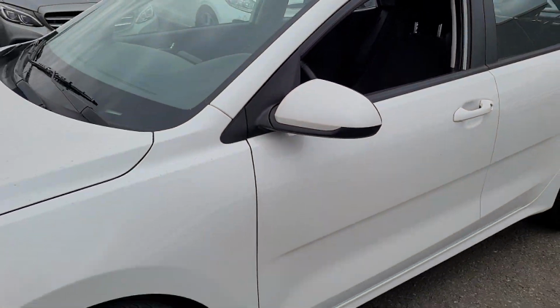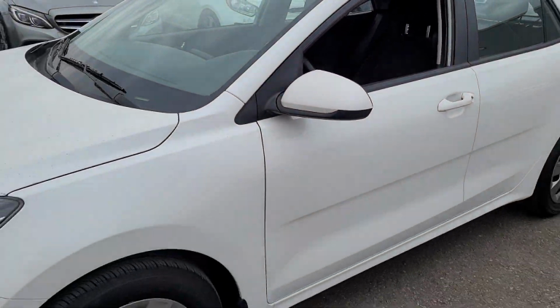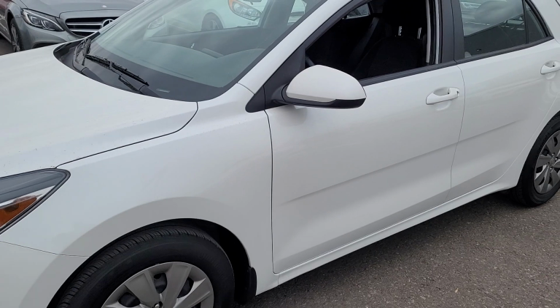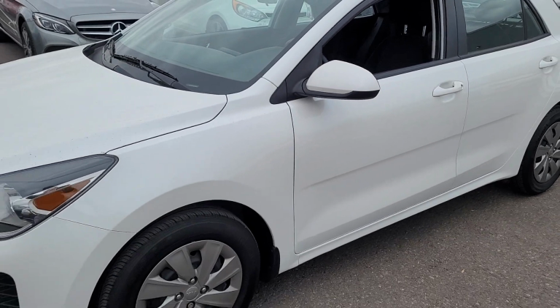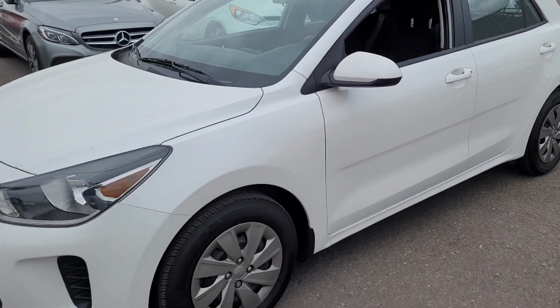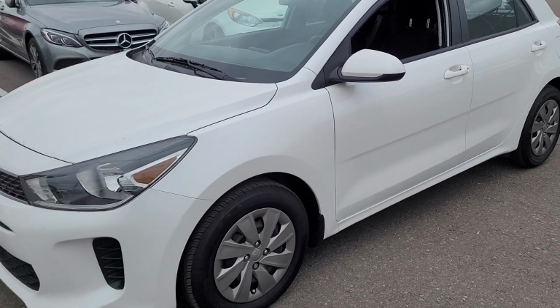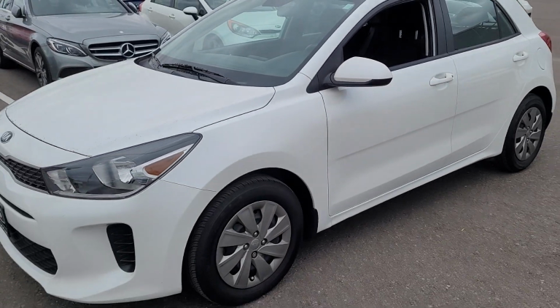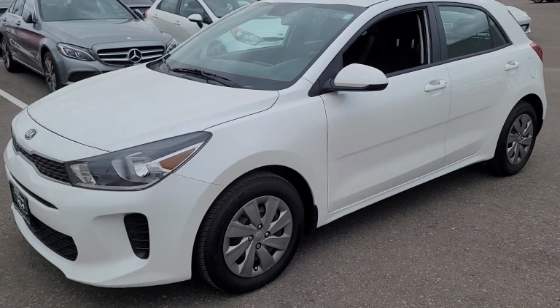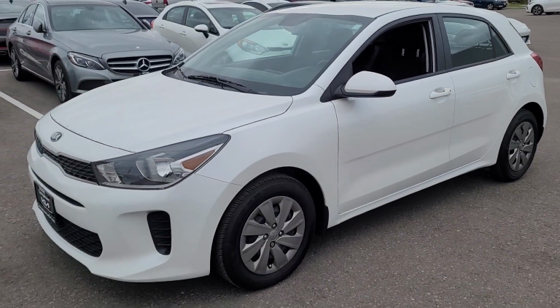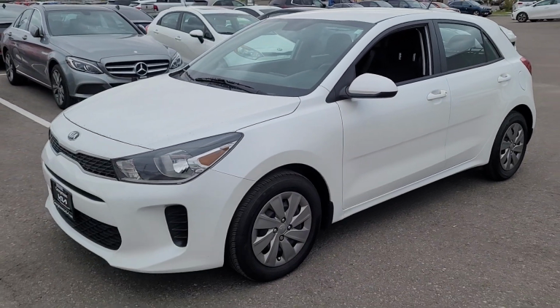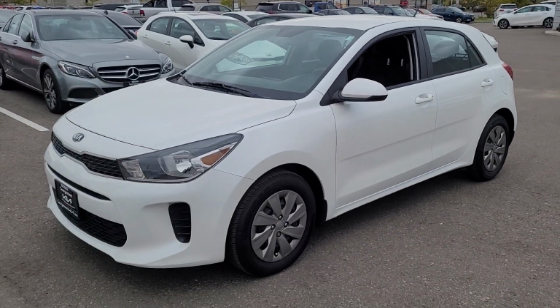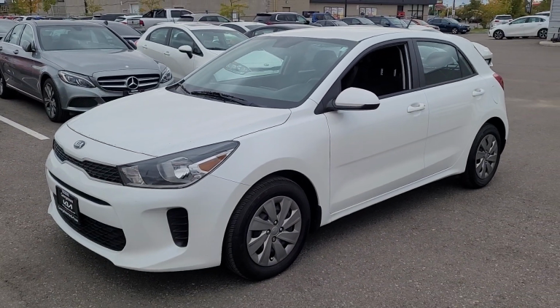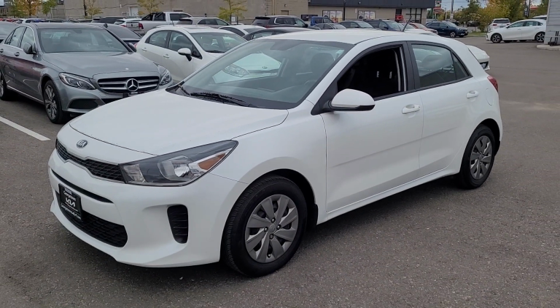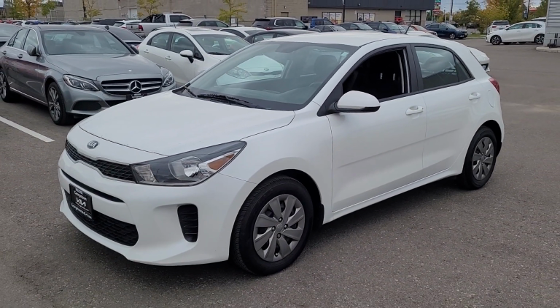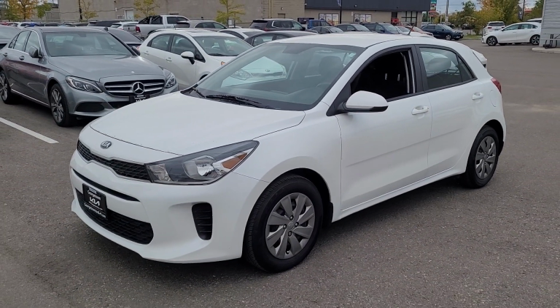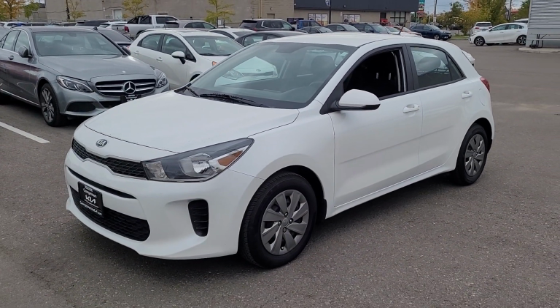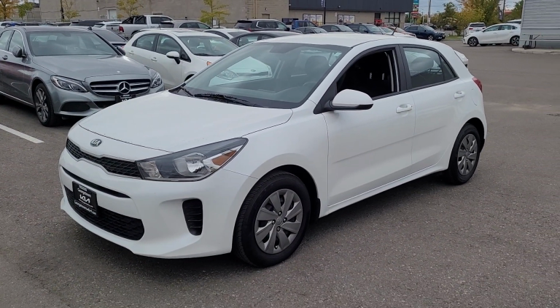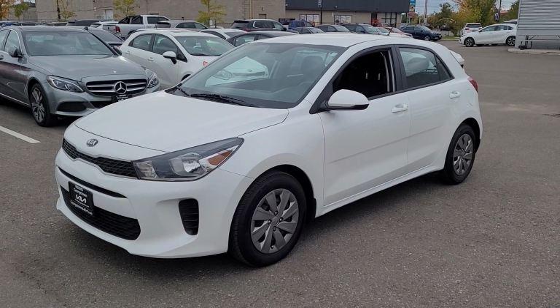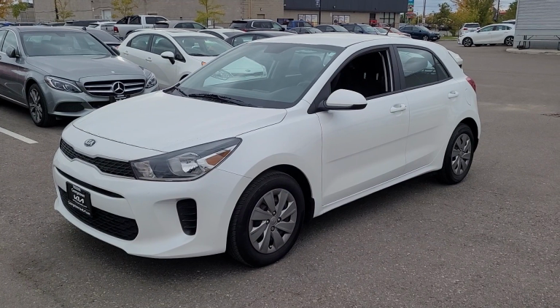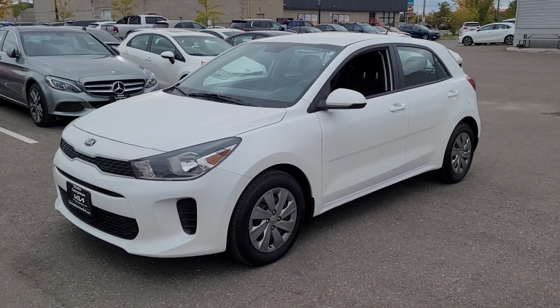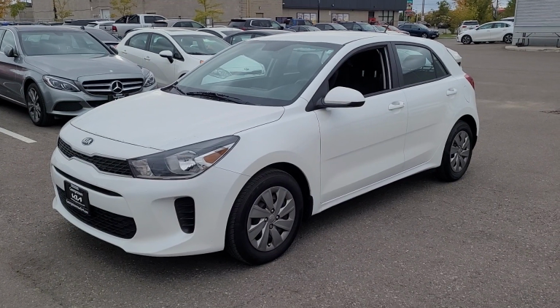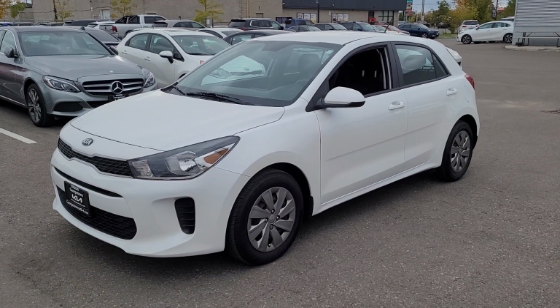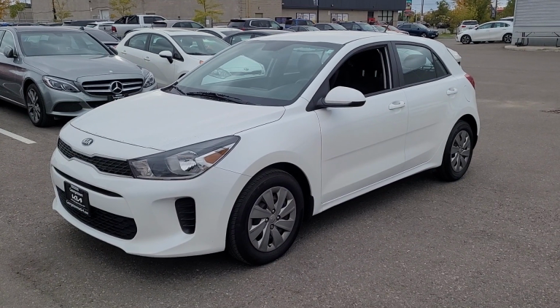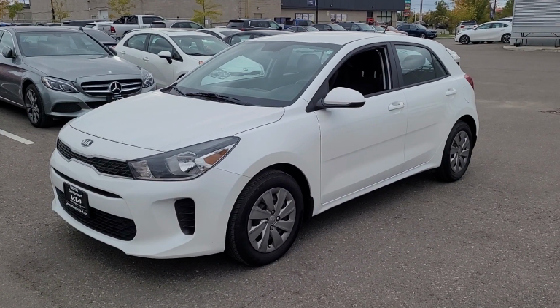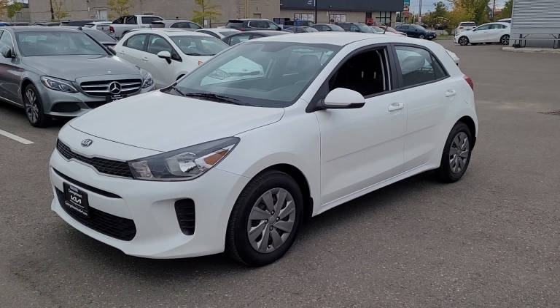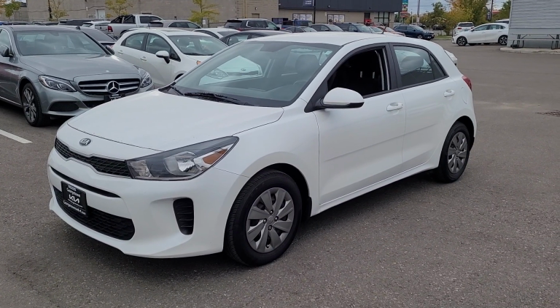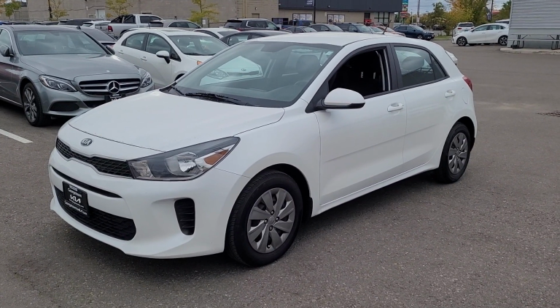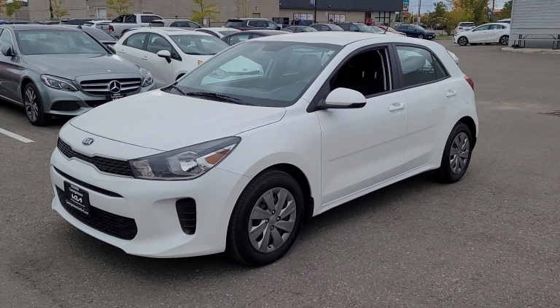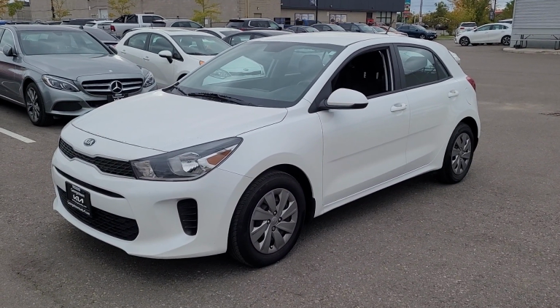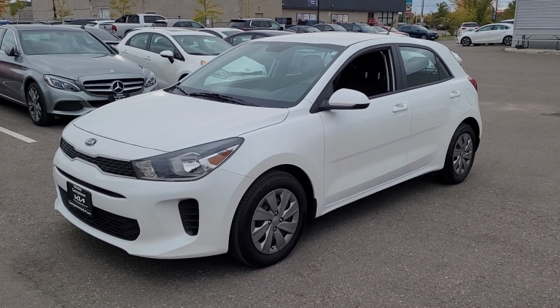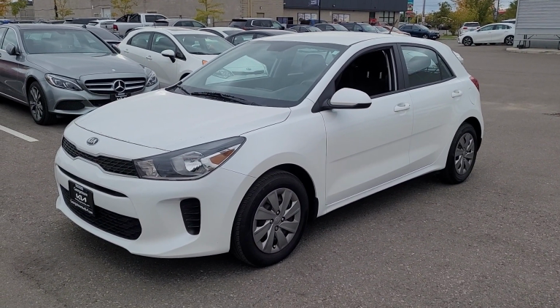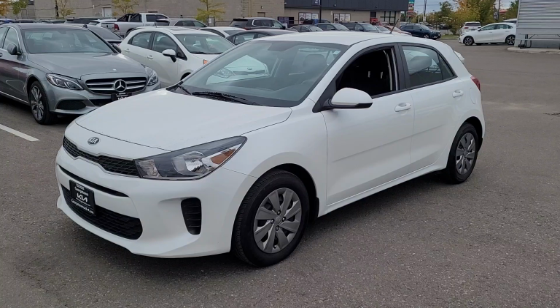Well there you have it, that's the 2019 Rio. Again, thanks for coming by the dealership to look at this one with me today, and hopefully we can make this the new vehicle for you.